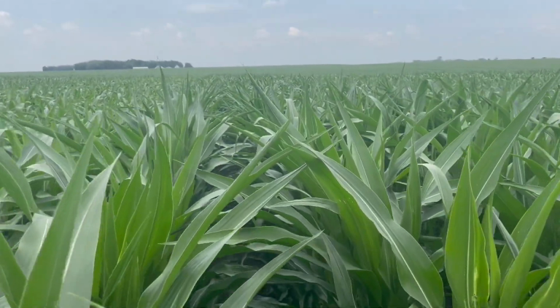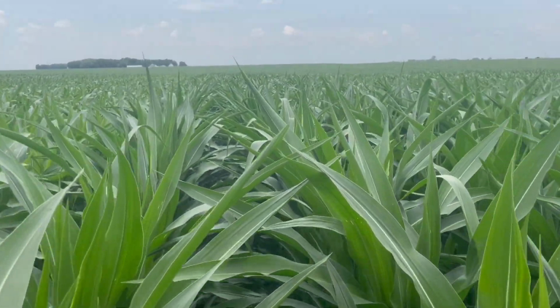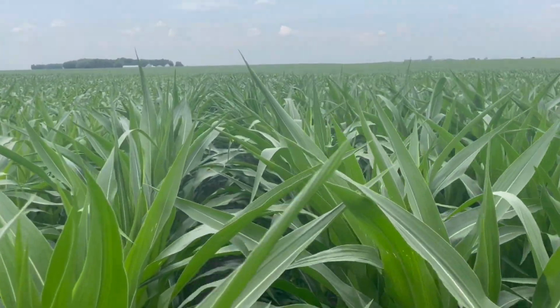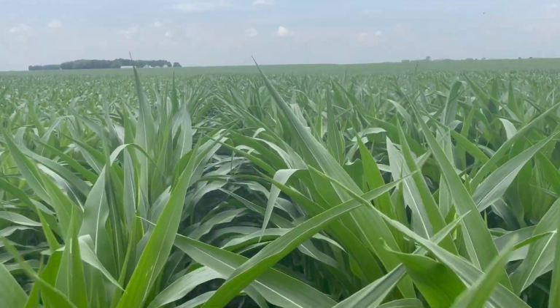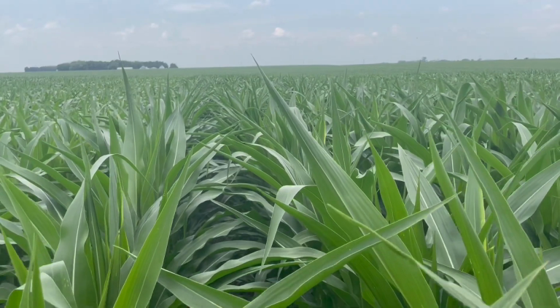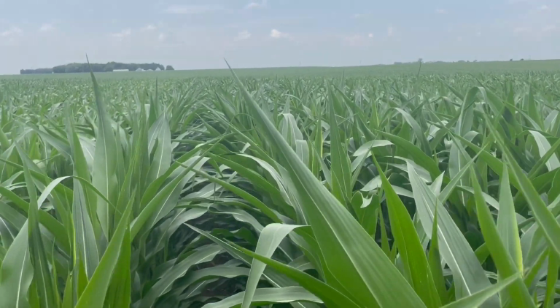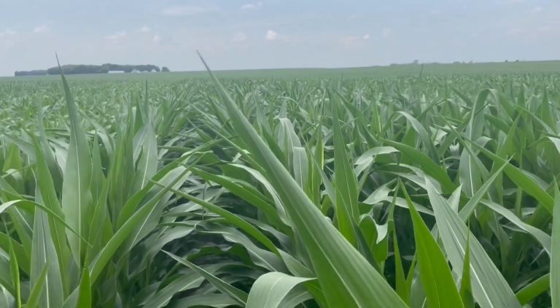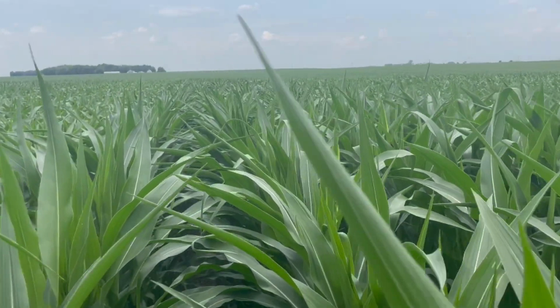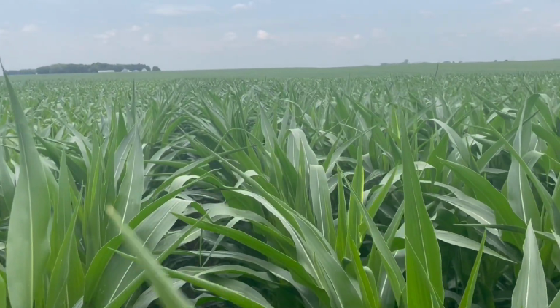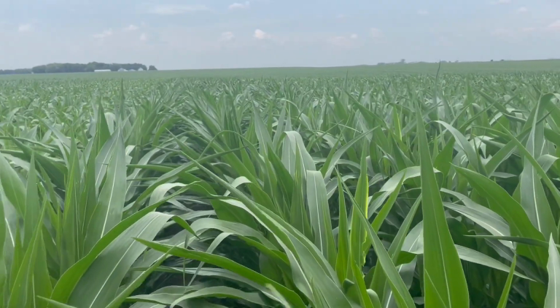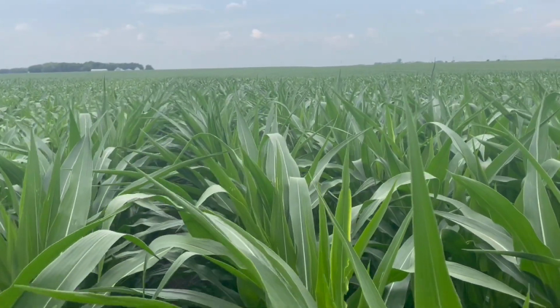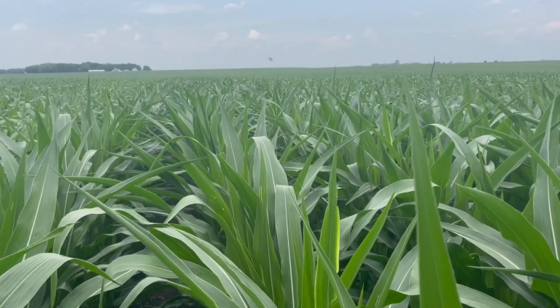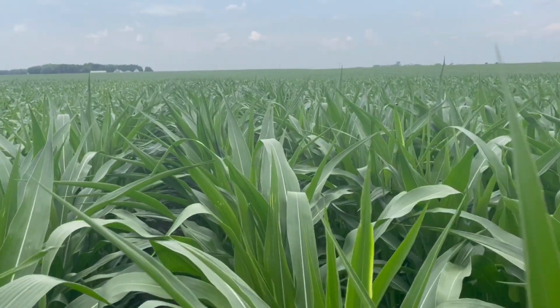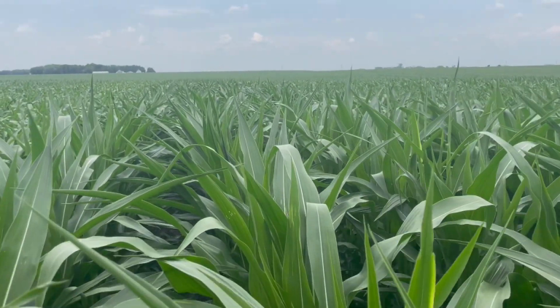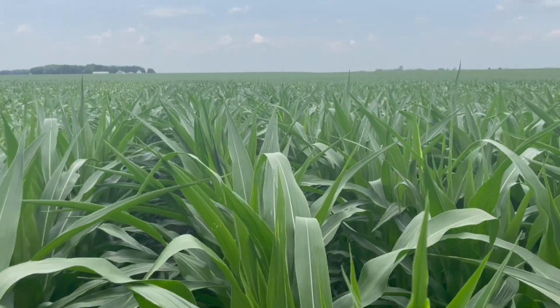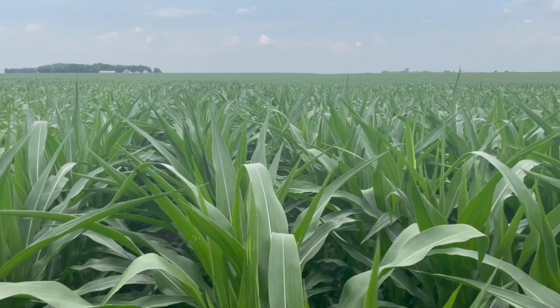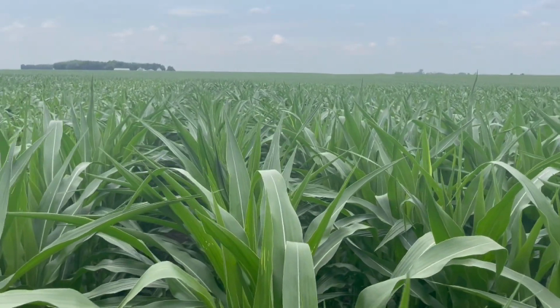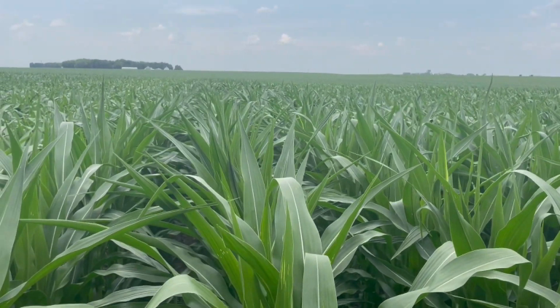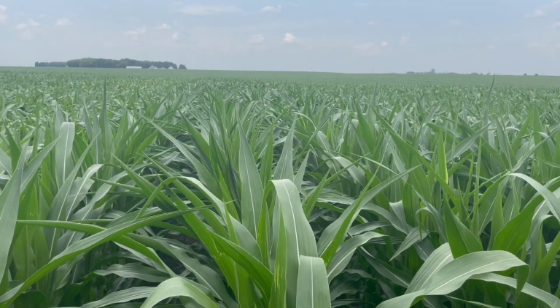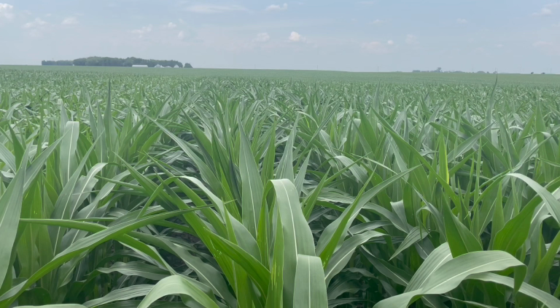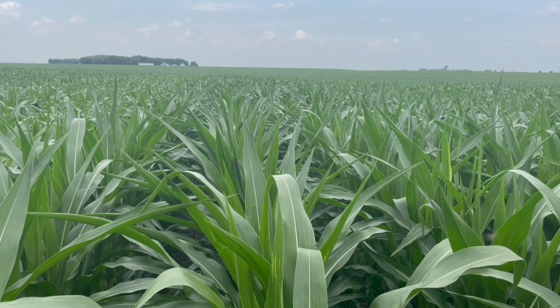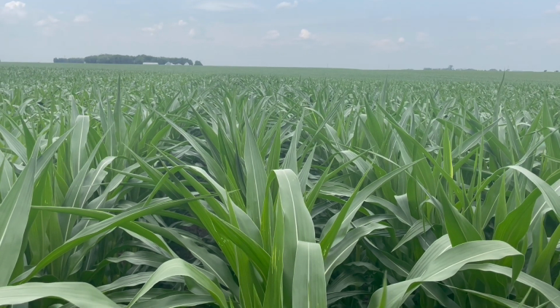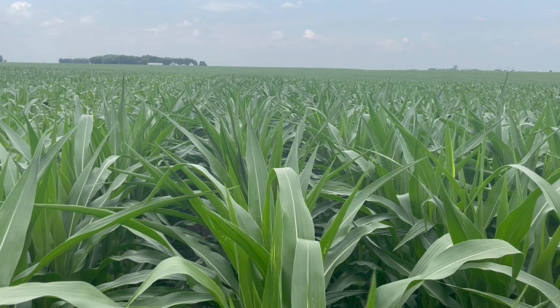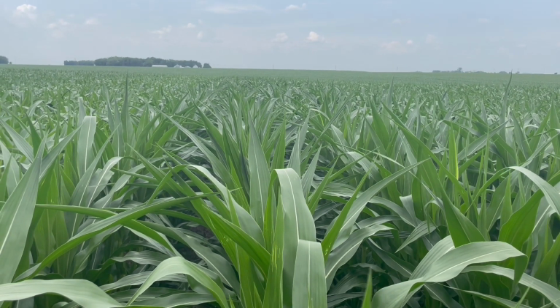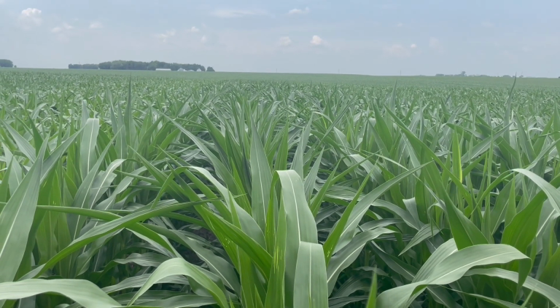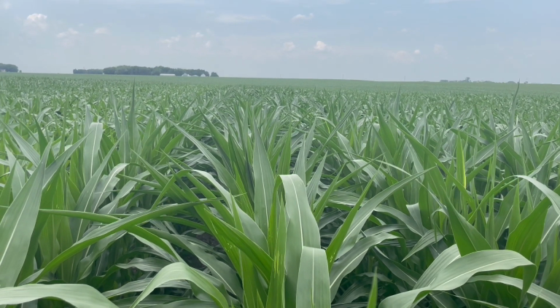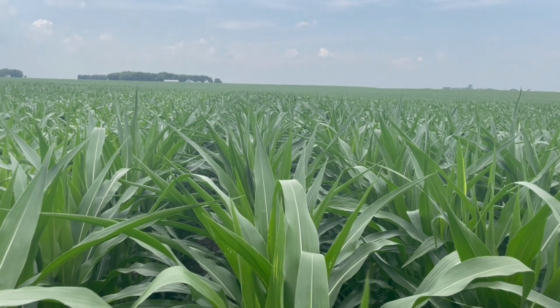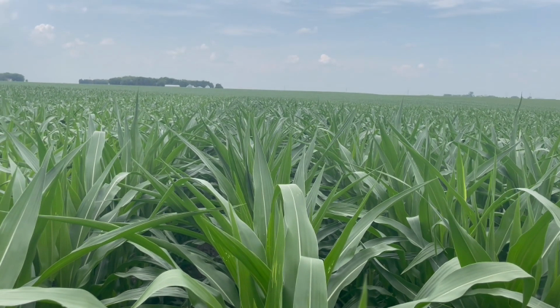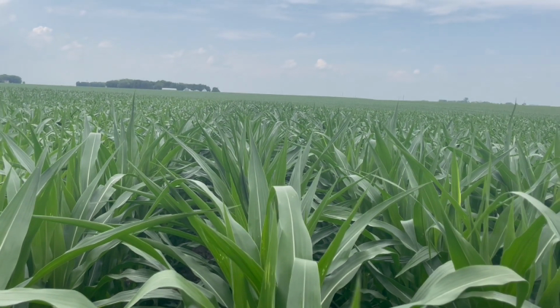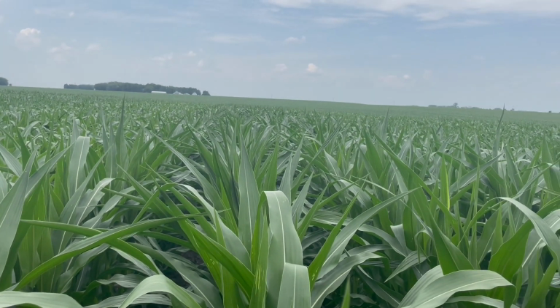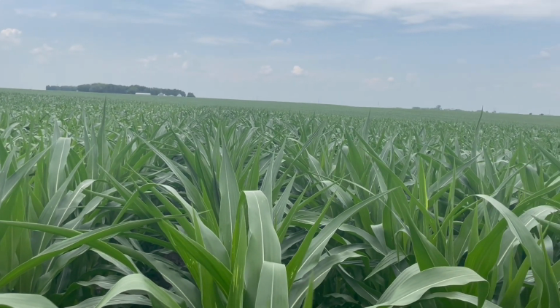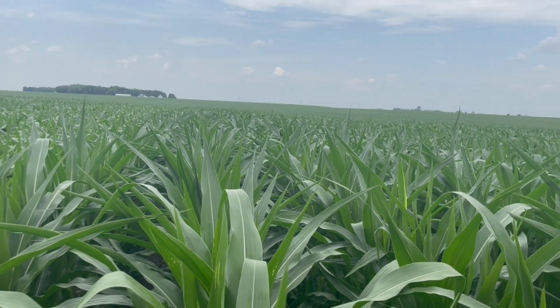Solid agronomics, especially late season plant health and stay green. You're also going to see some very good disease tolerance, especially in Anthracnose stalk rot, tar spot, as well as Fusarium crown rot.